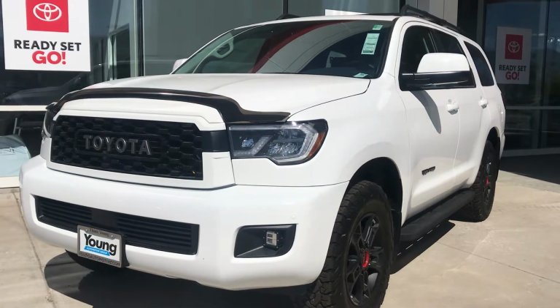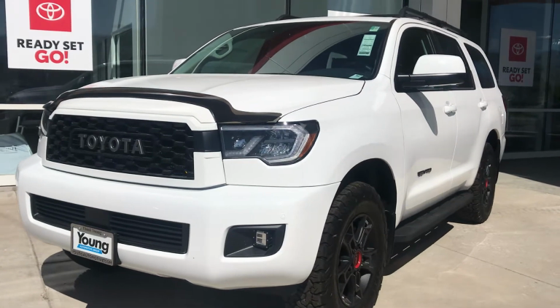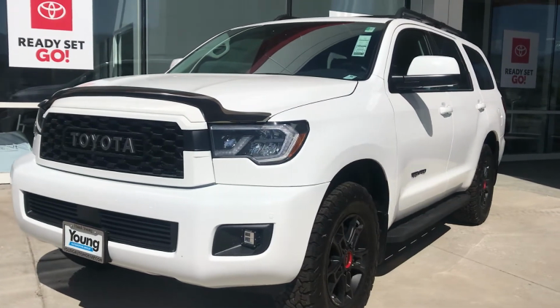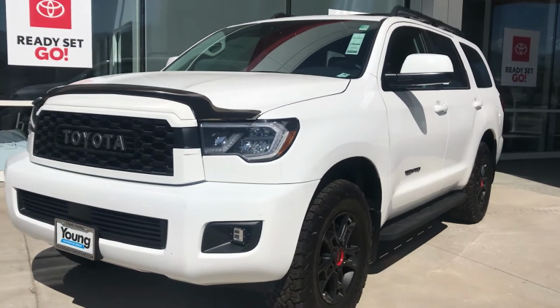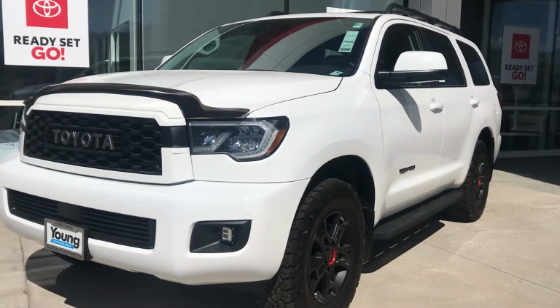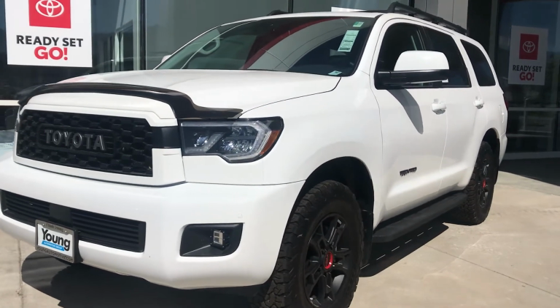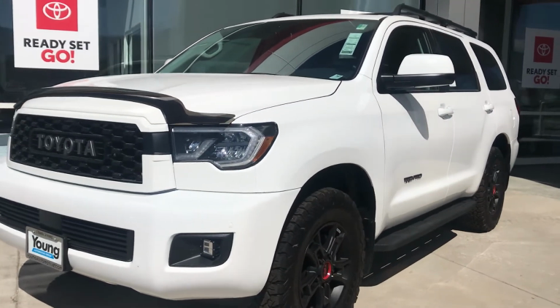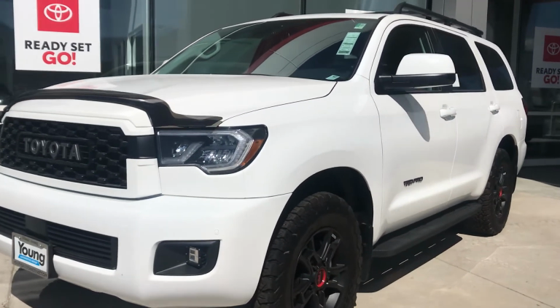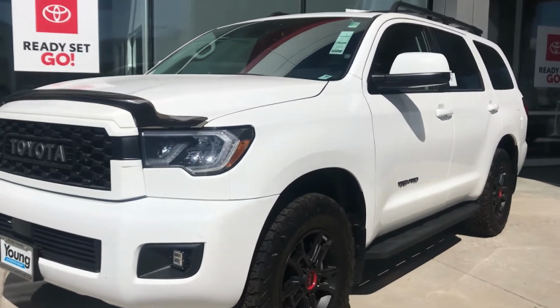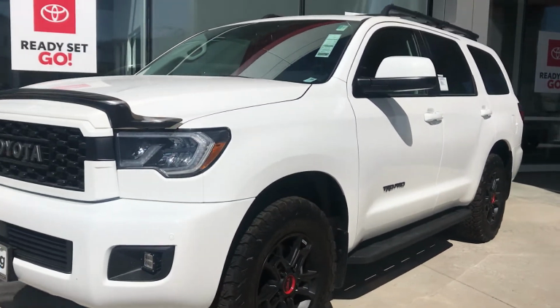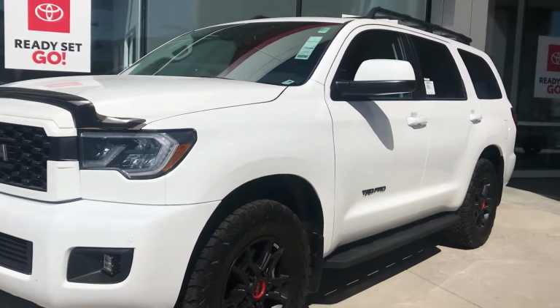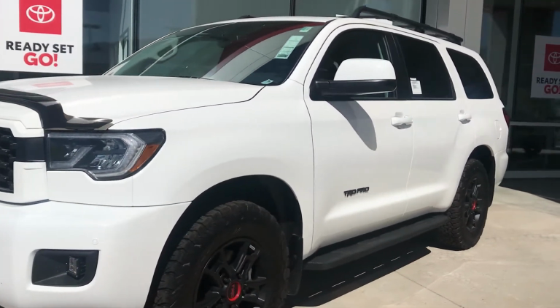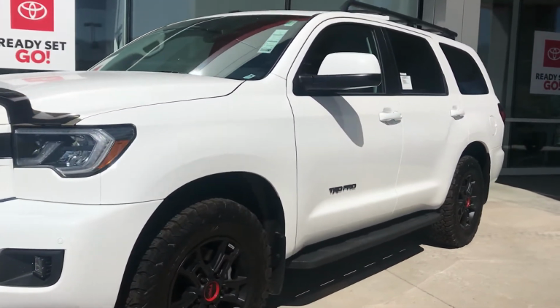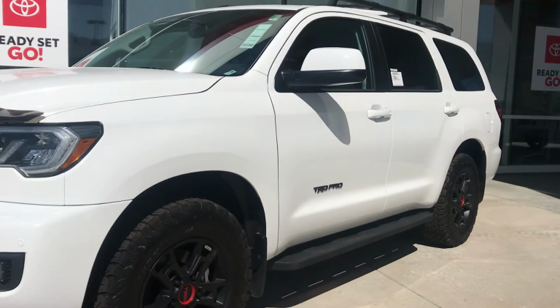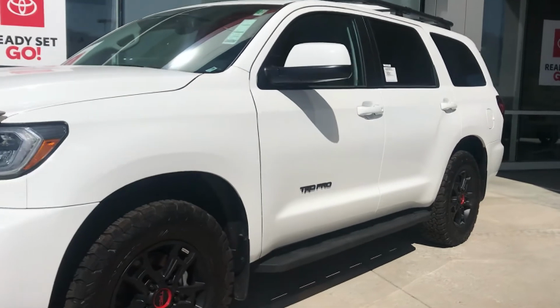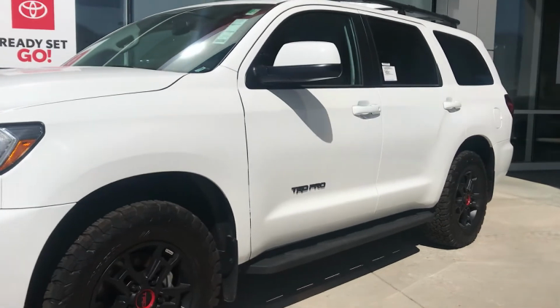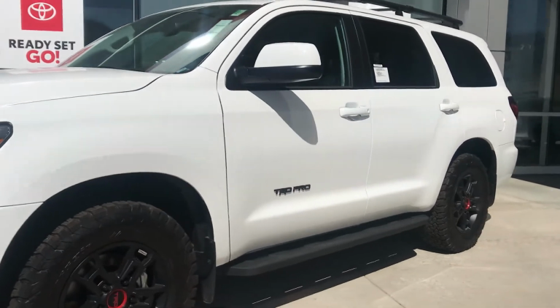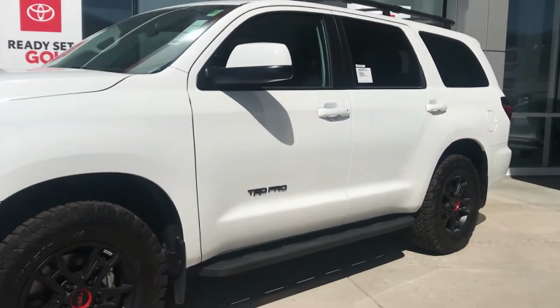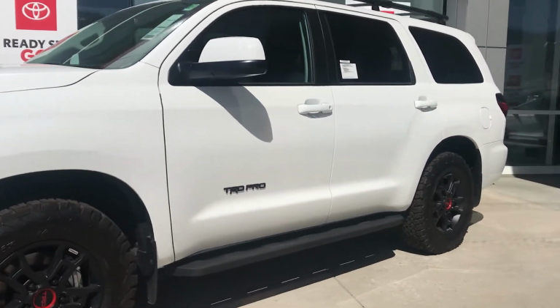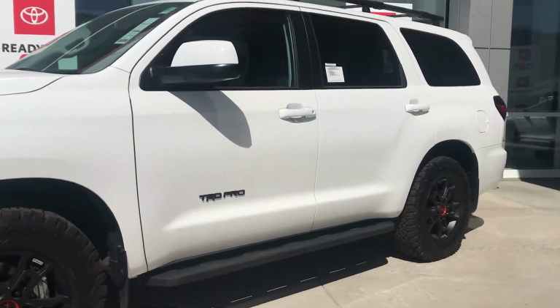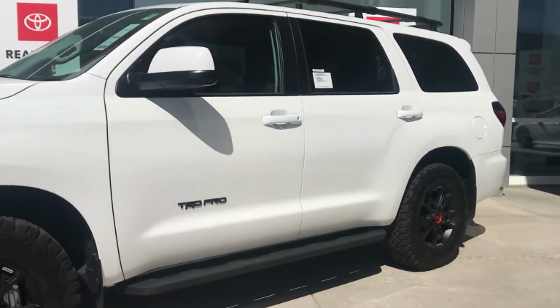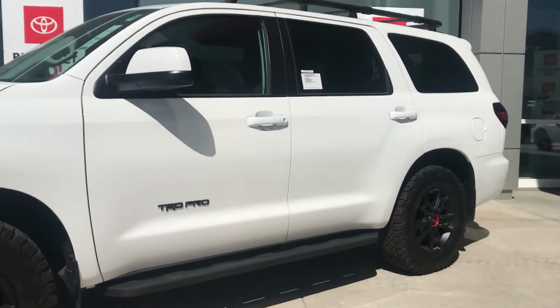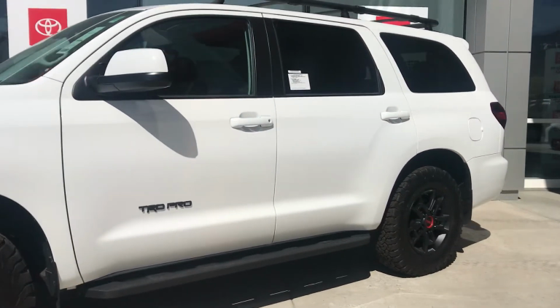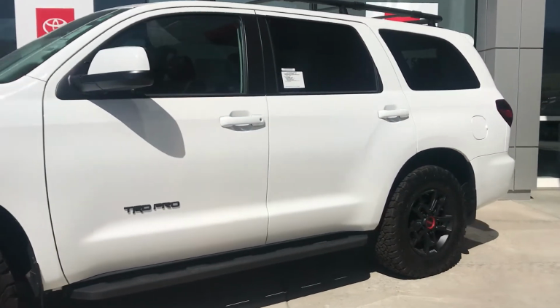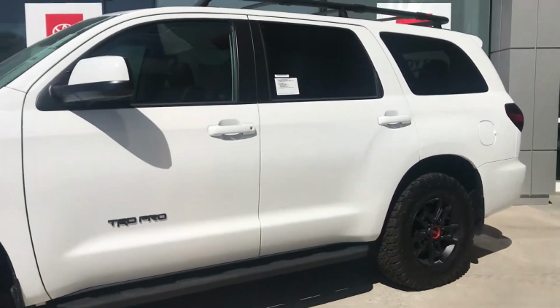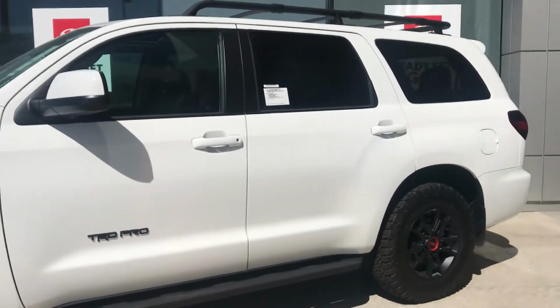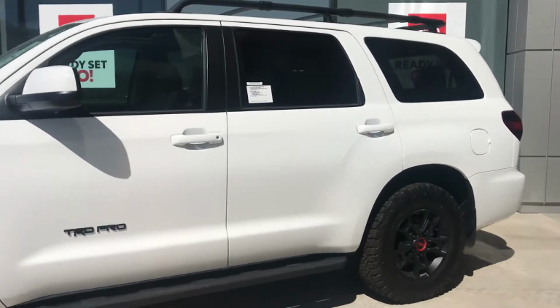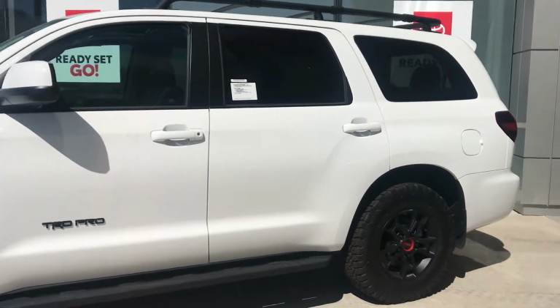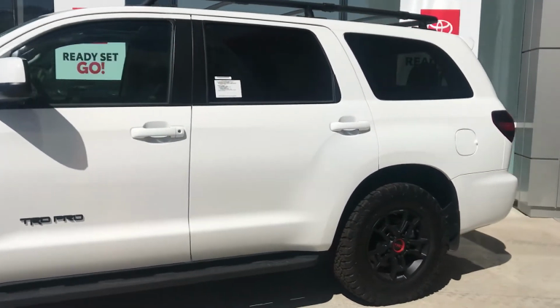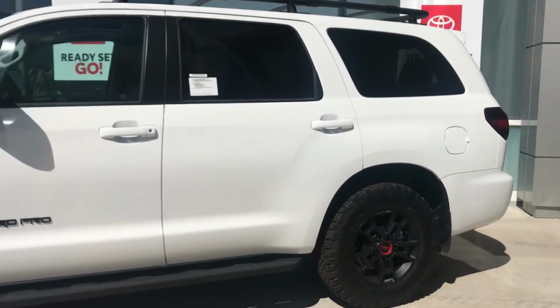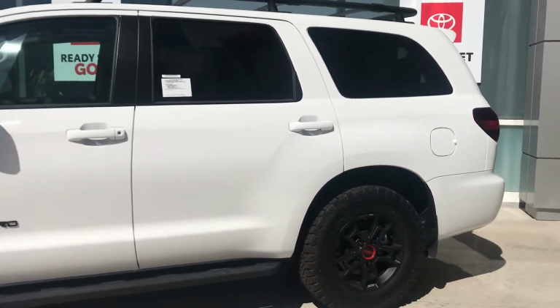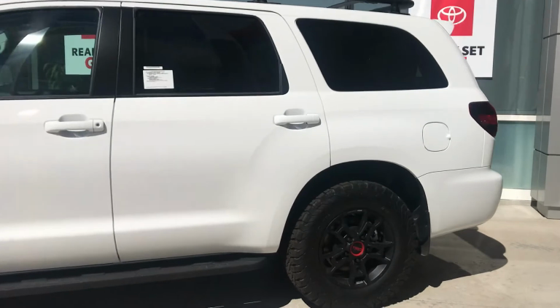Hi Brian, this is Stephanie over at Young Toyota. This is the 2020 Toyota Sequoia in the TRD trim level that you inquired about.